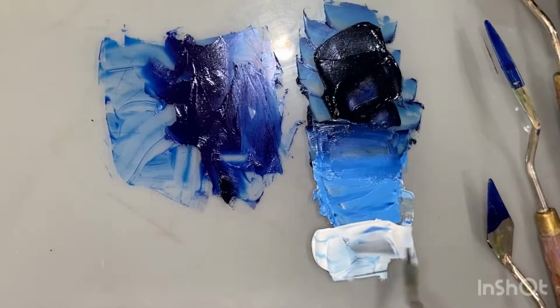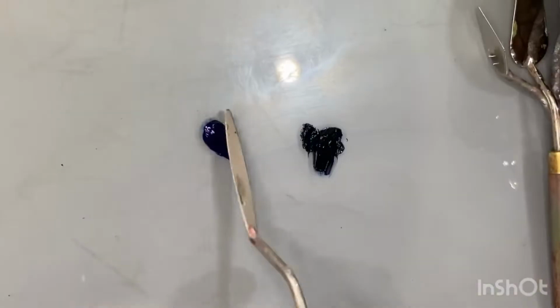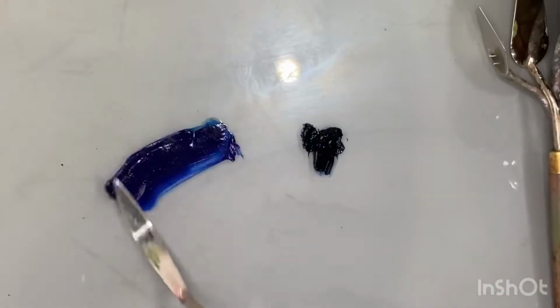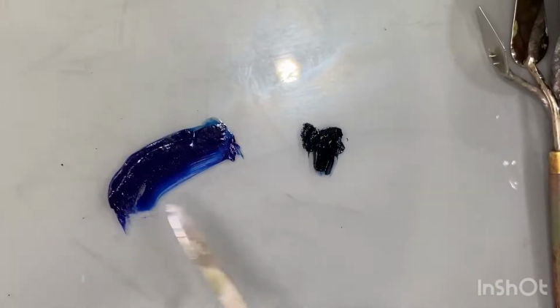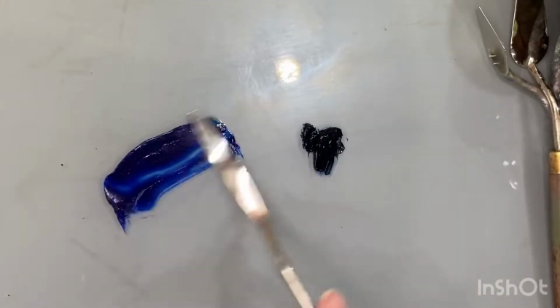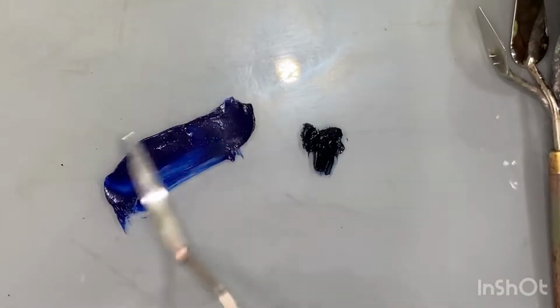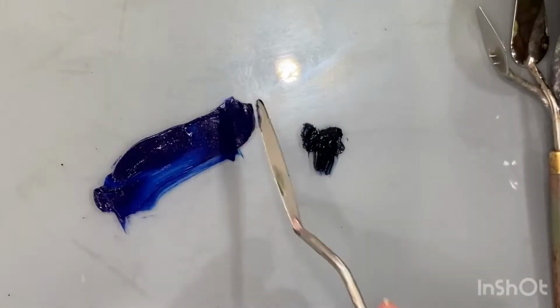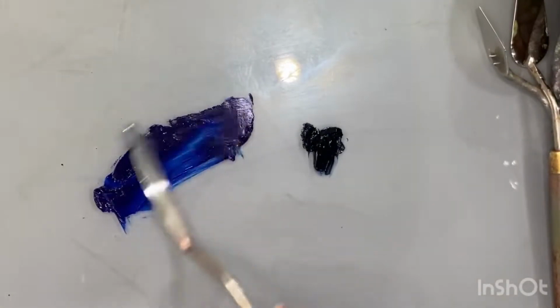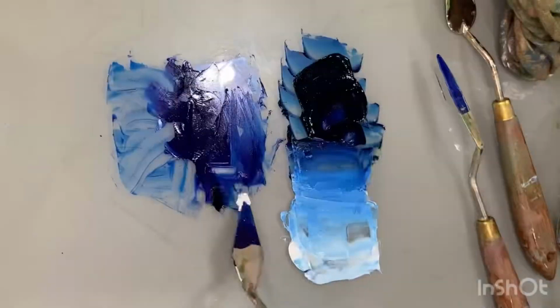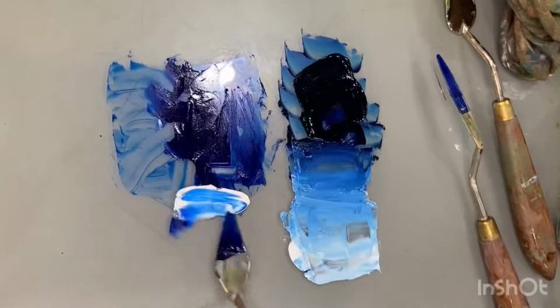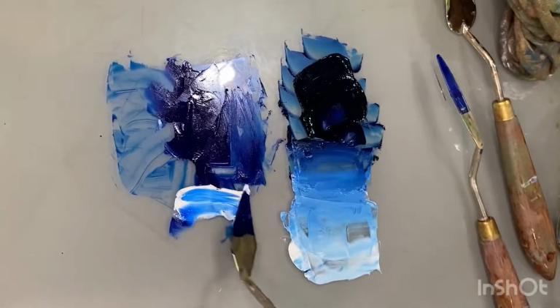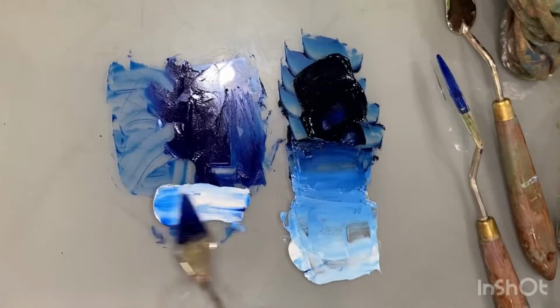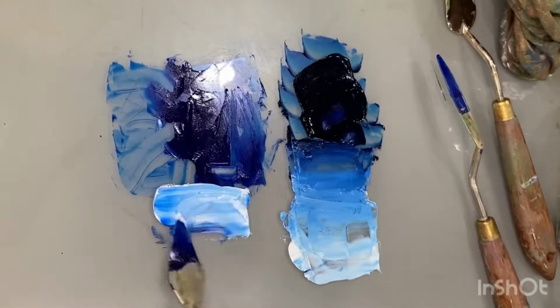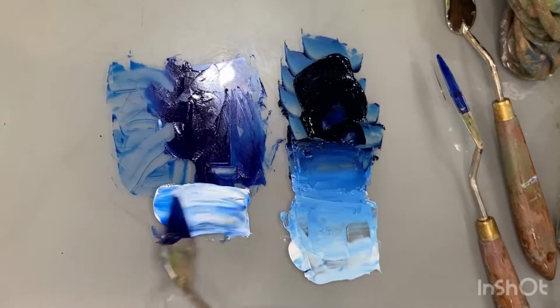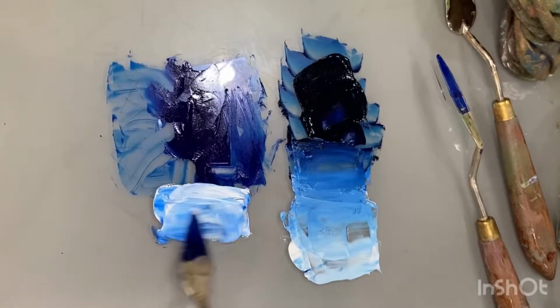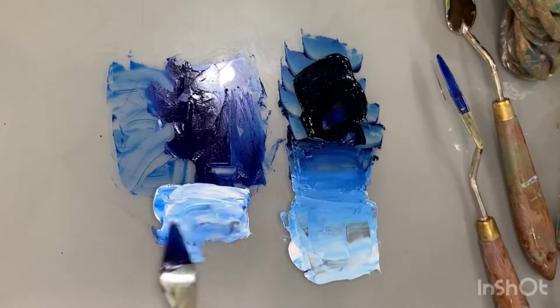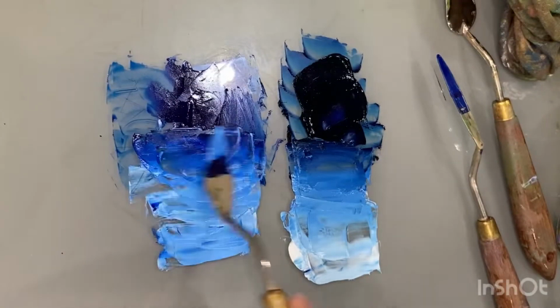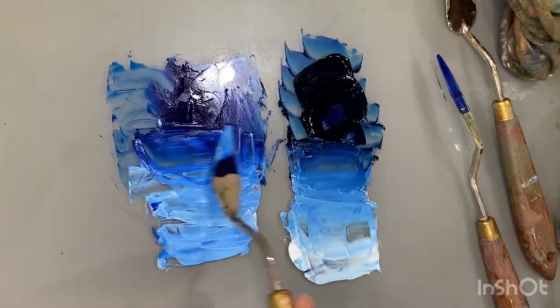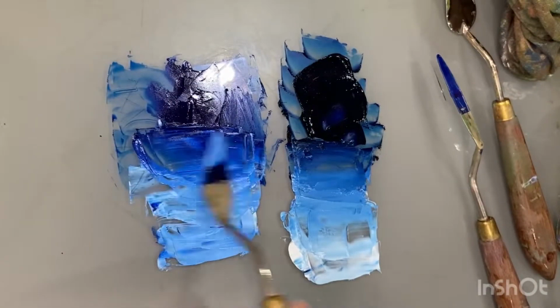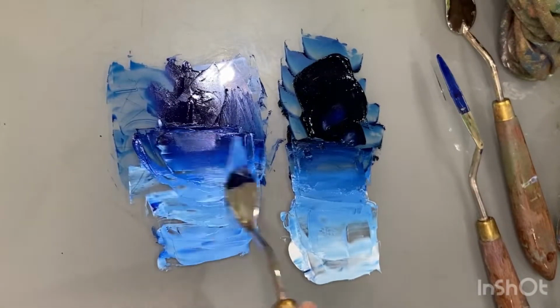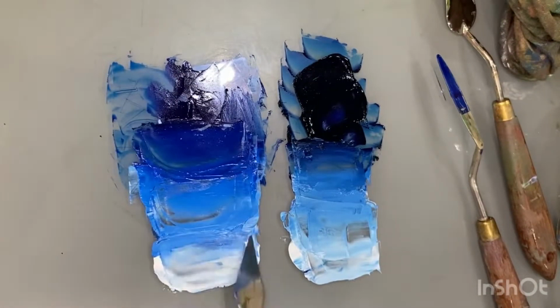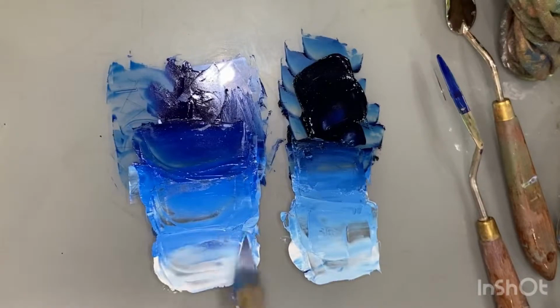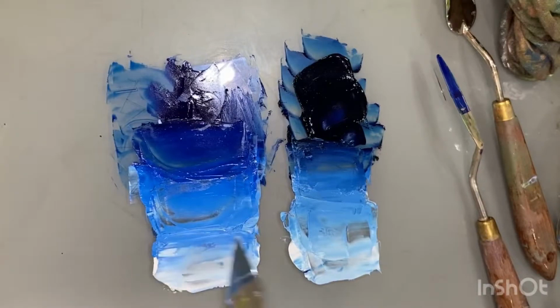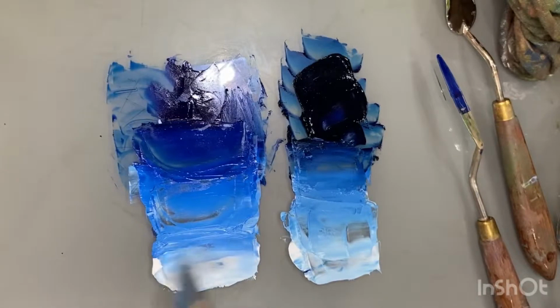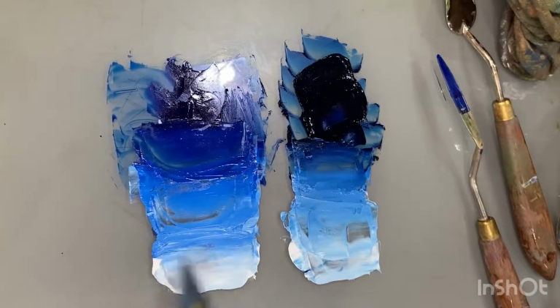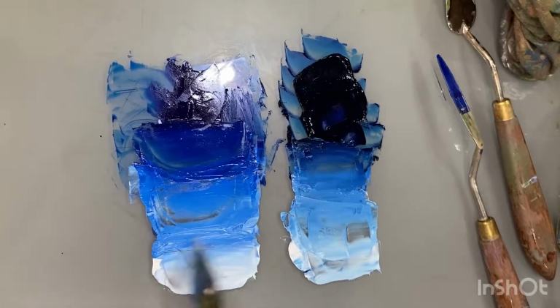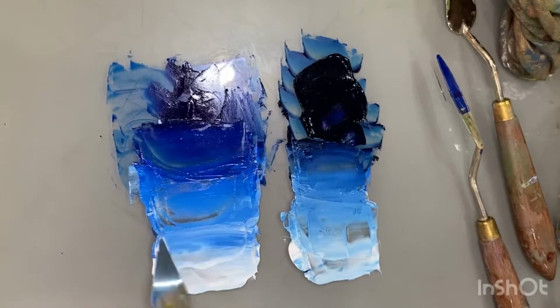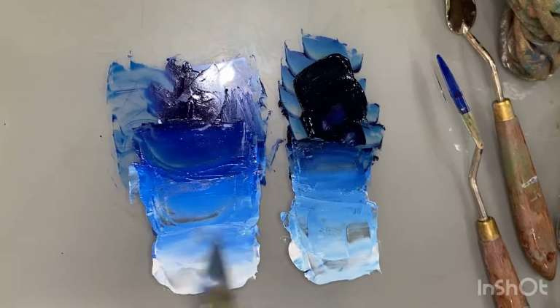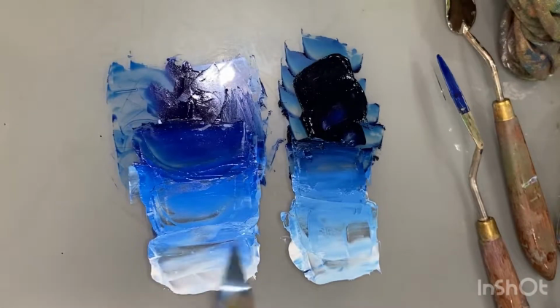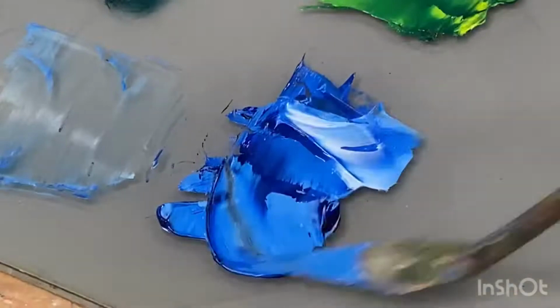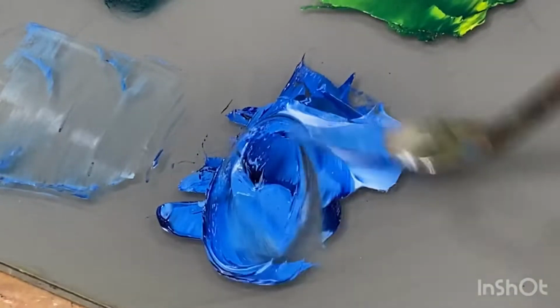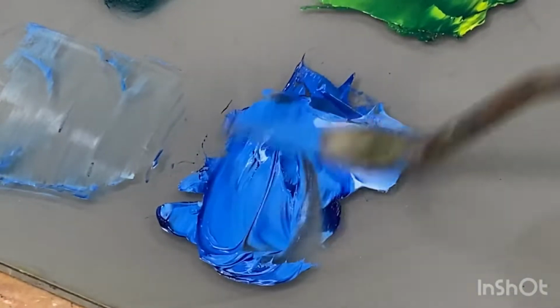But this isn't the case when it comes to modern colors like this phthalo blue. Adding white to a modern color changes its value only, not the chroma. So this phthalo blue retains its intensity in its tint.